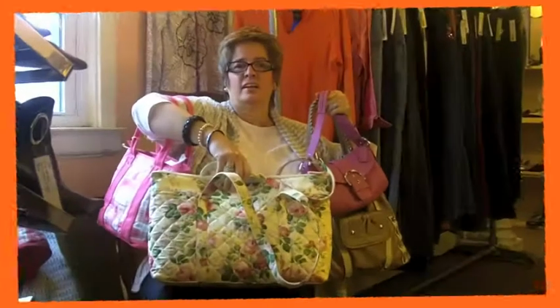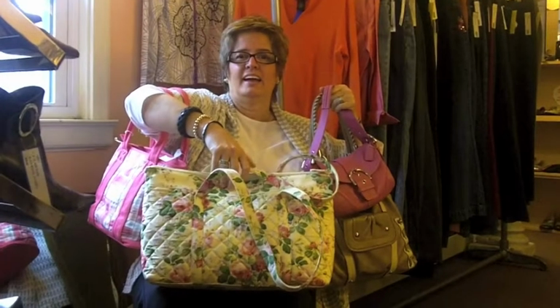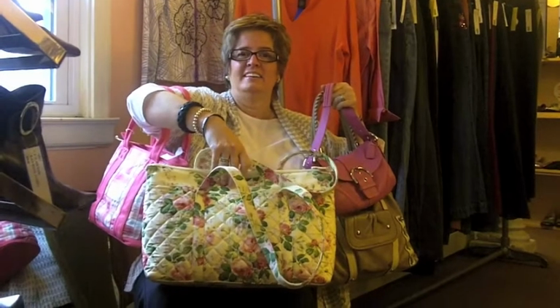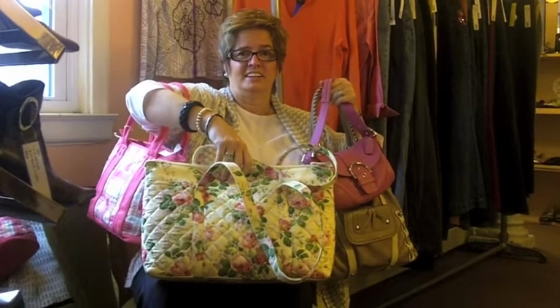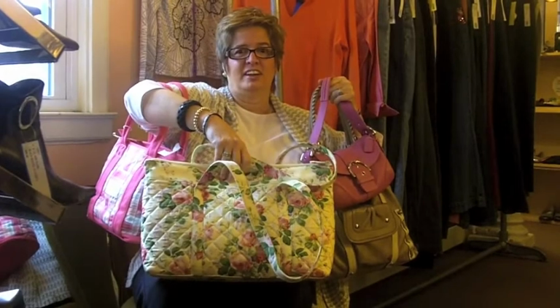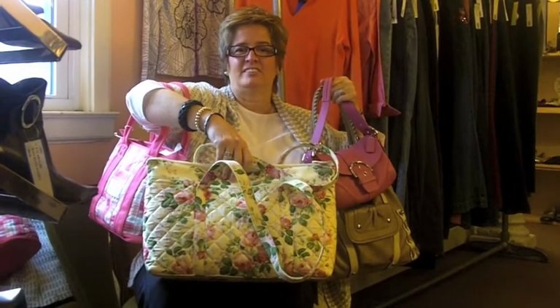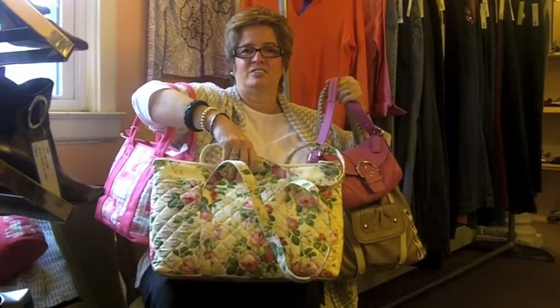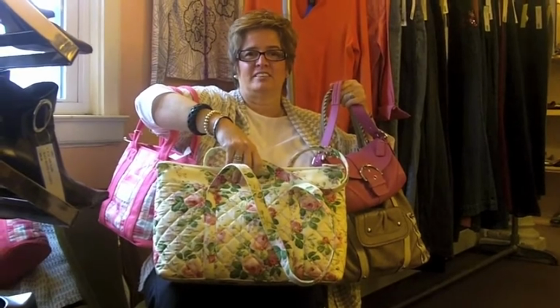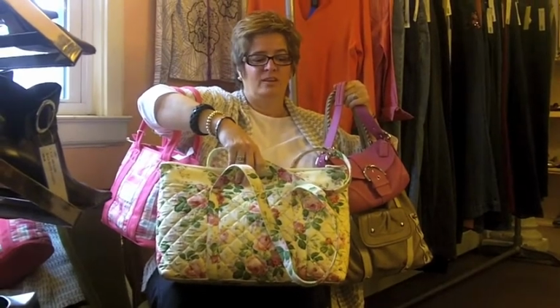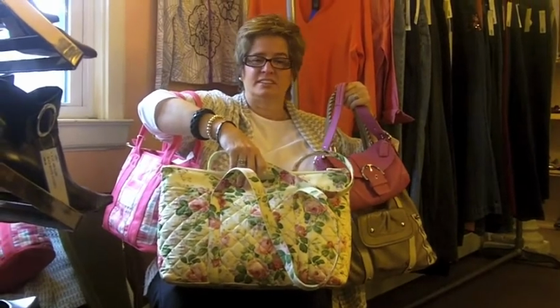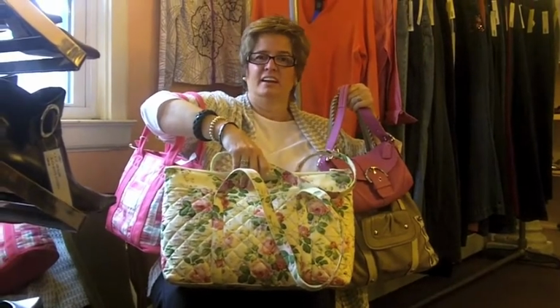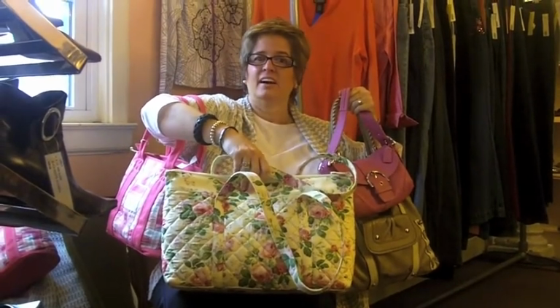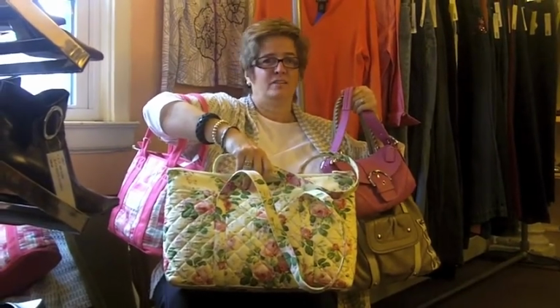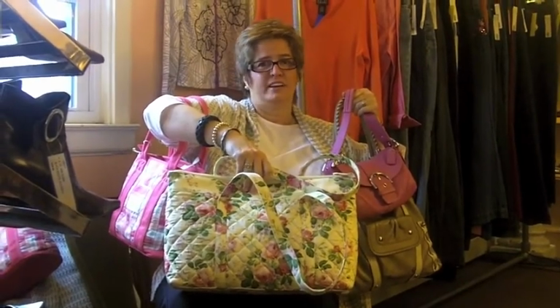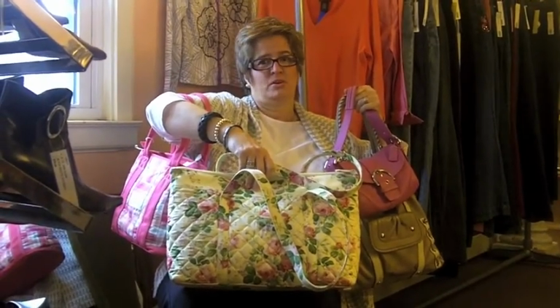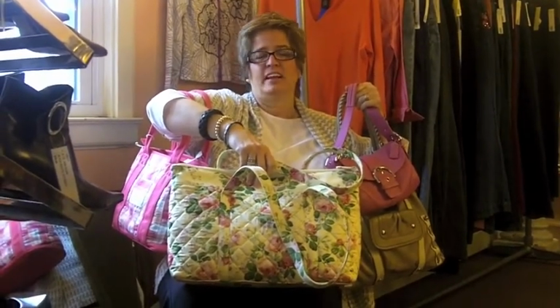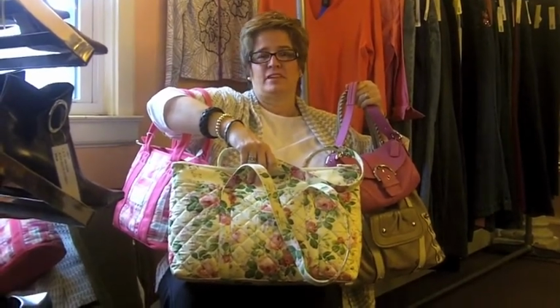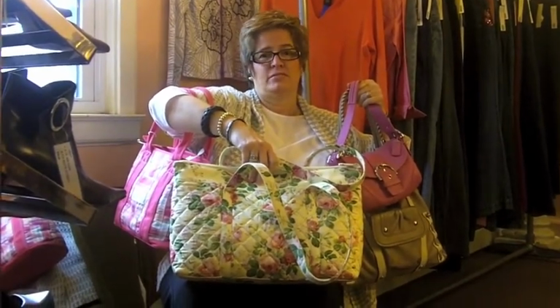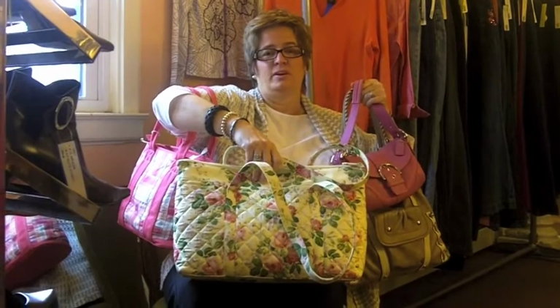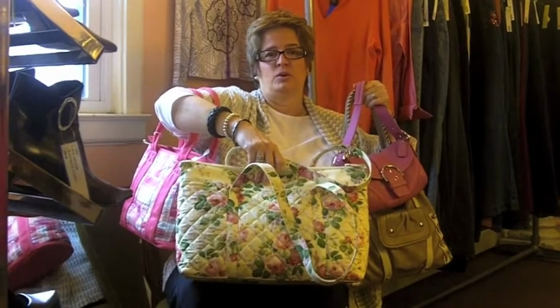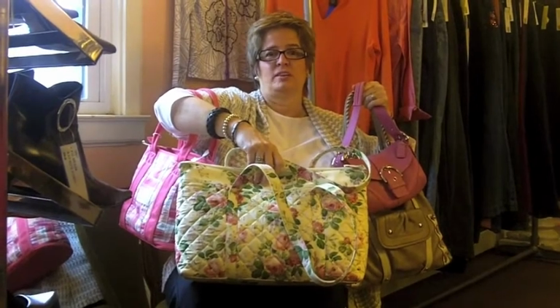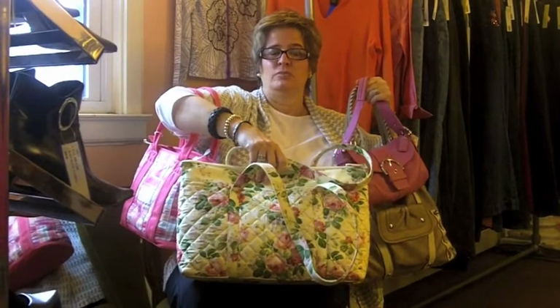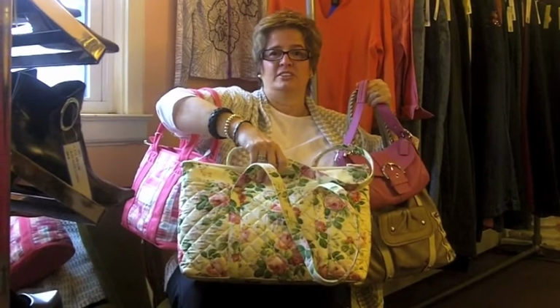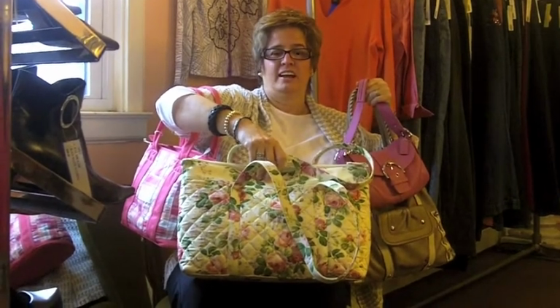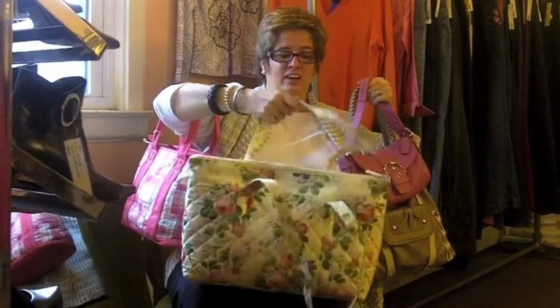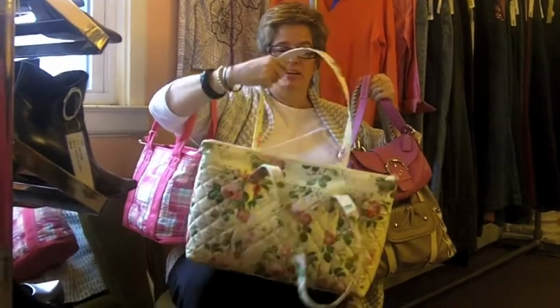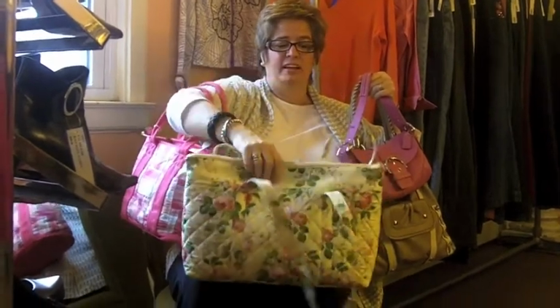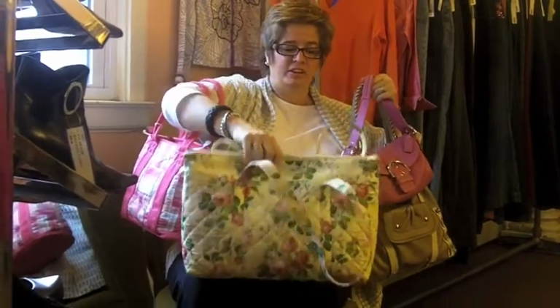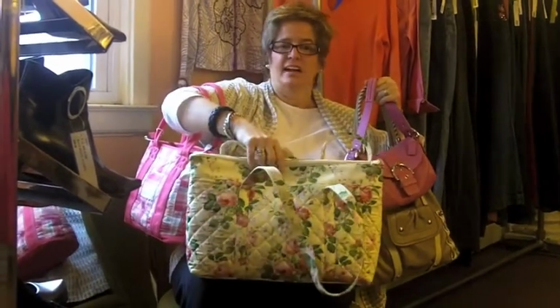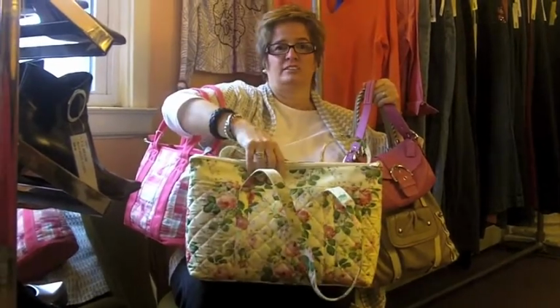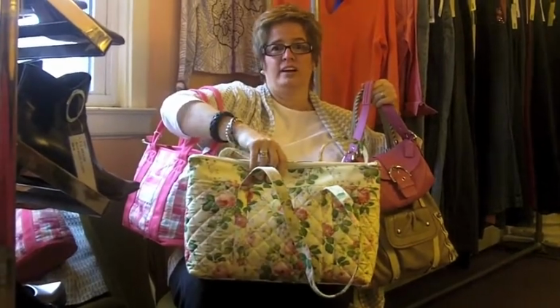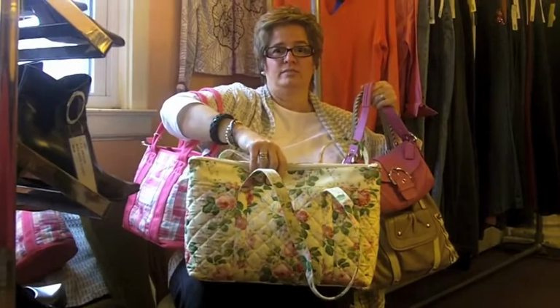Hey gang, Nancy here again at the Cedar Chest. I'm just sitting here getting buried in spring and it's the end of February almost. Can you imagine that? We've been getting in every day, lots of great items.